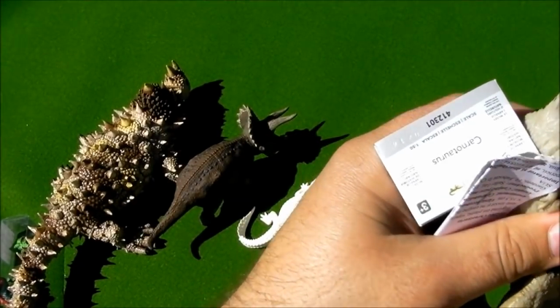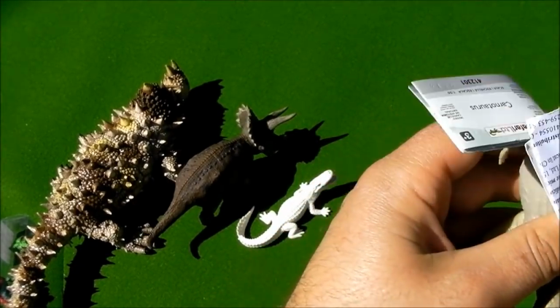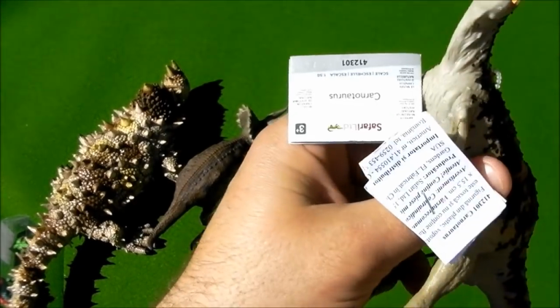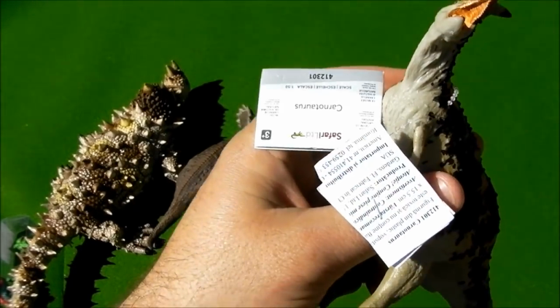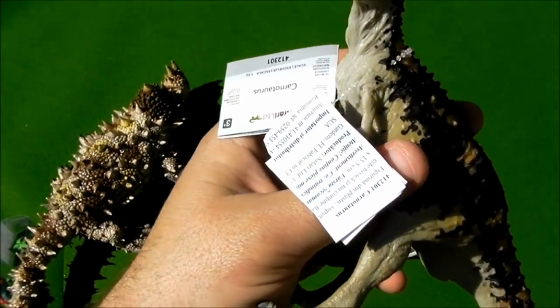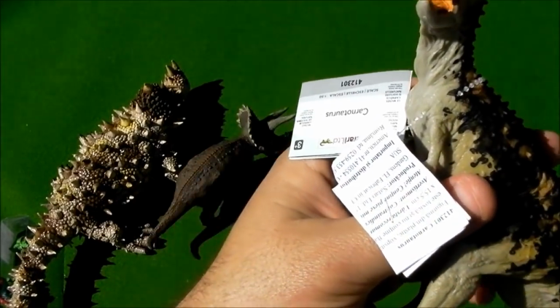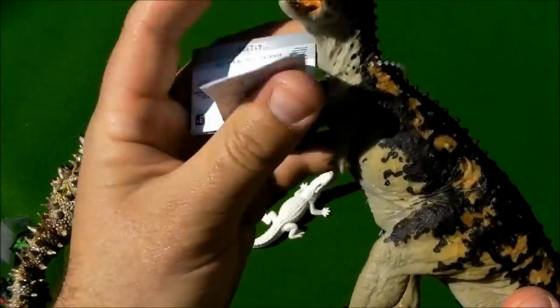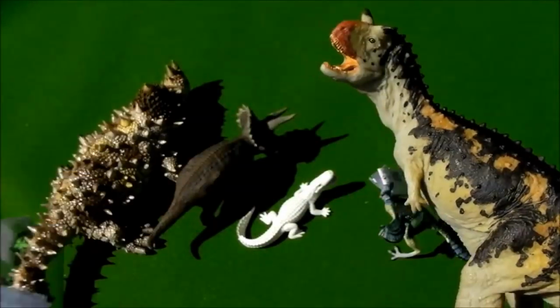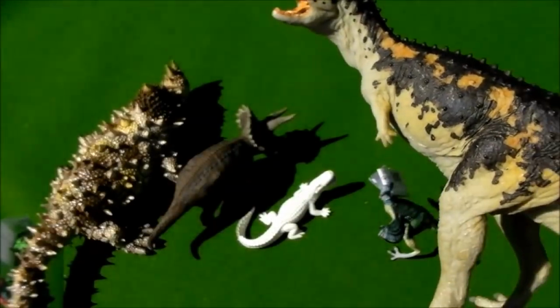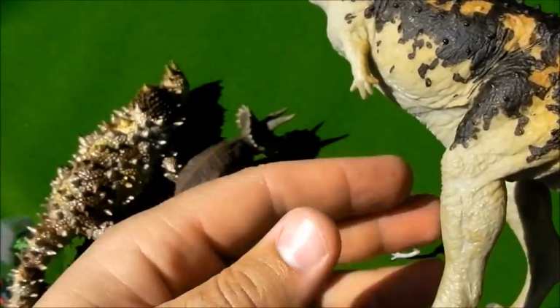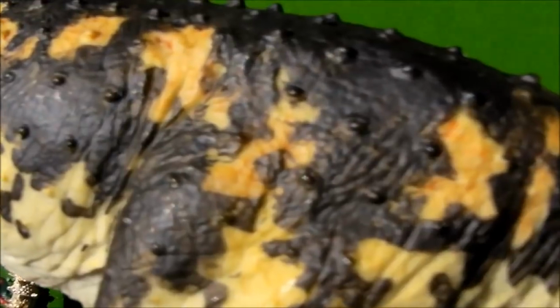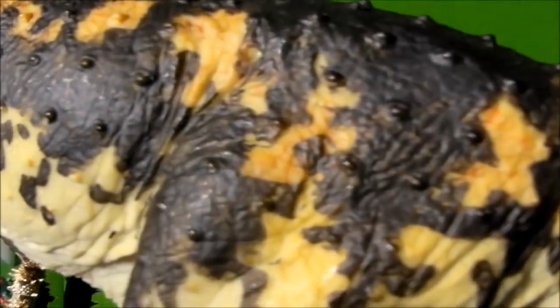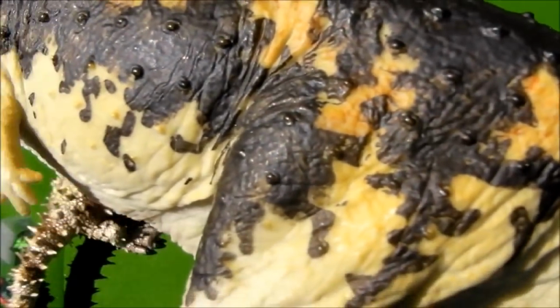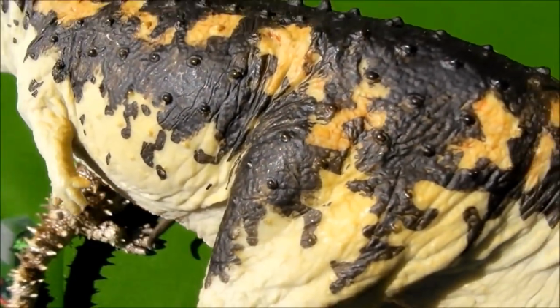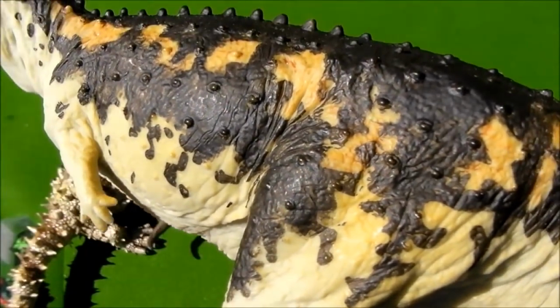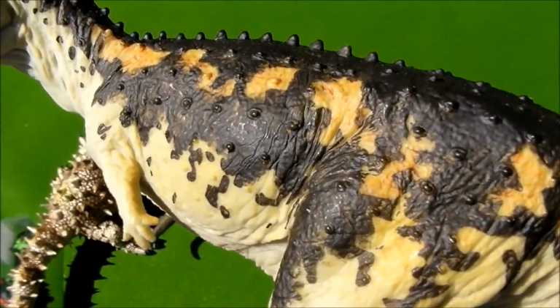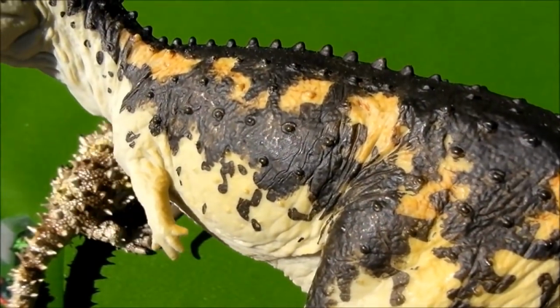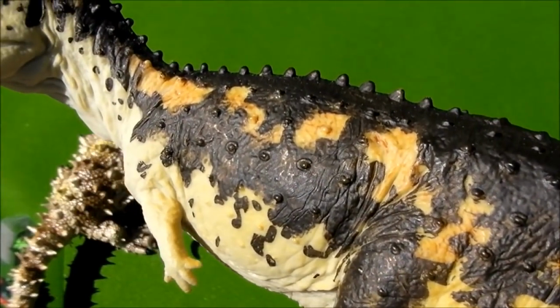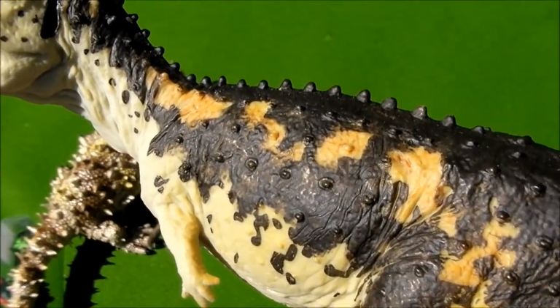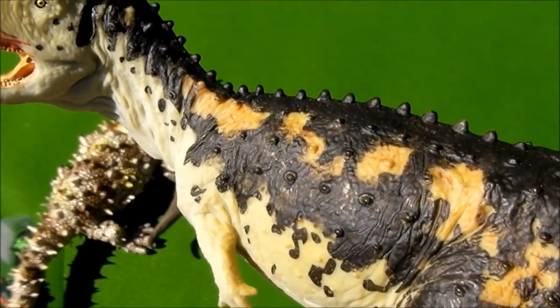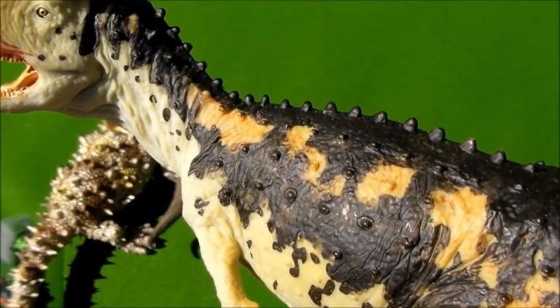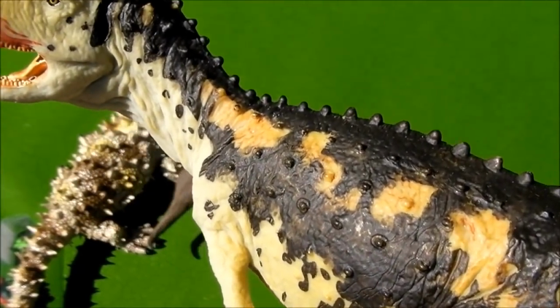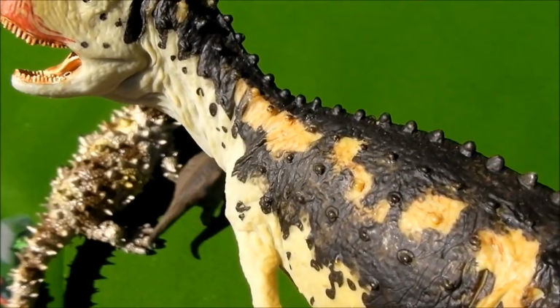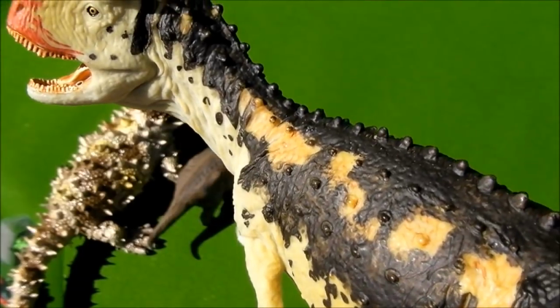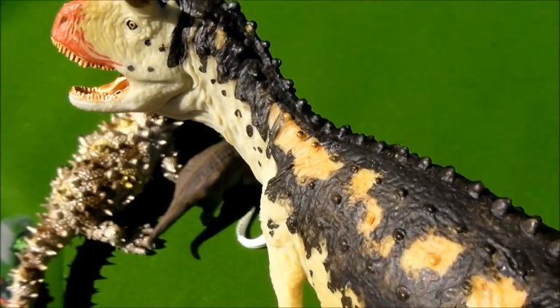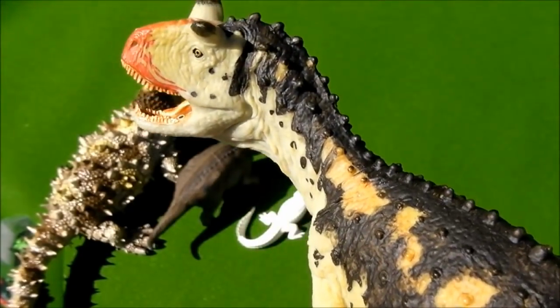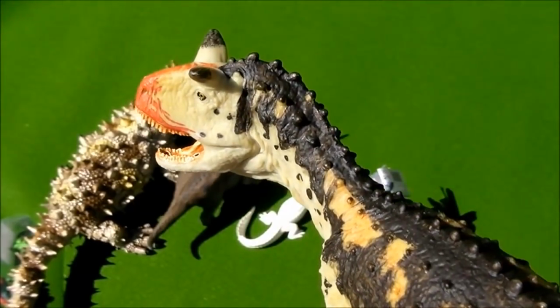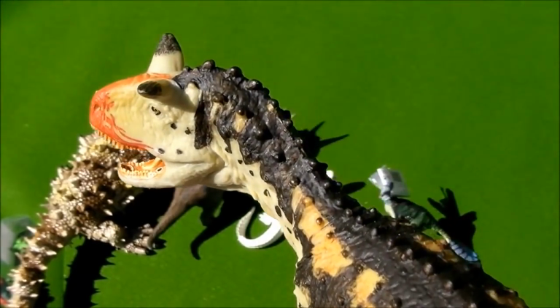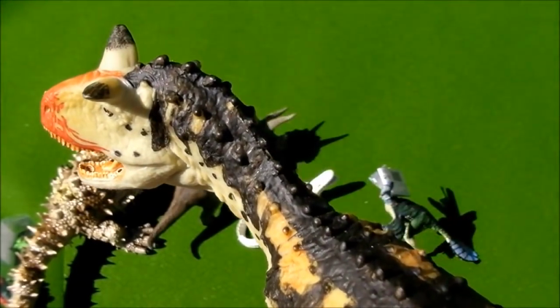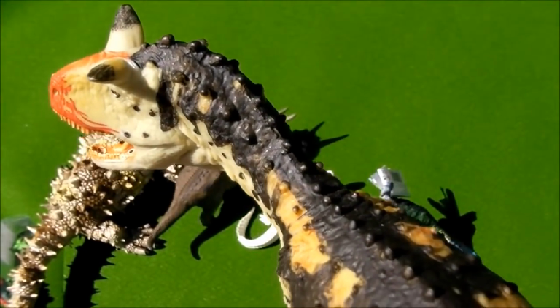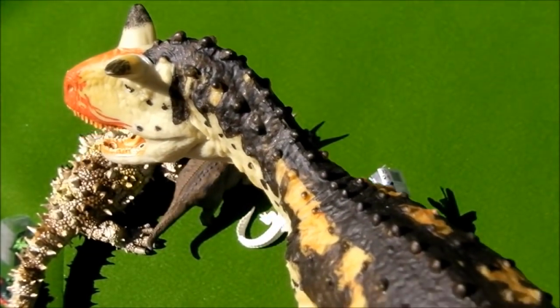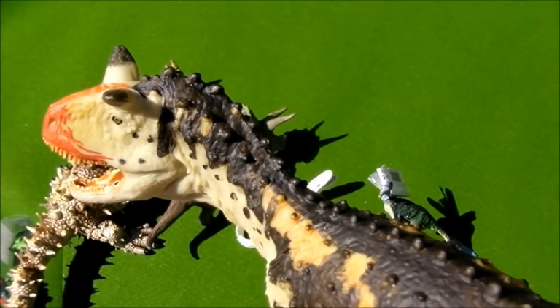Let's remove the label to see it better. Let's see the details on this figure. The paint is very cool.